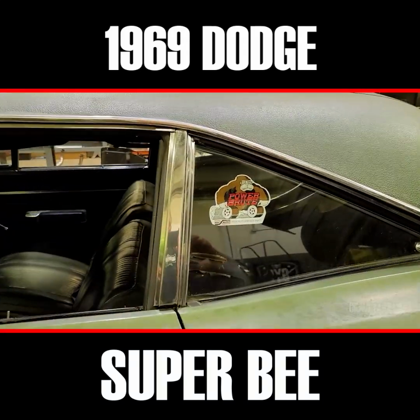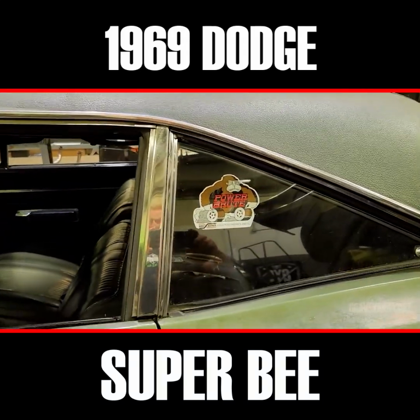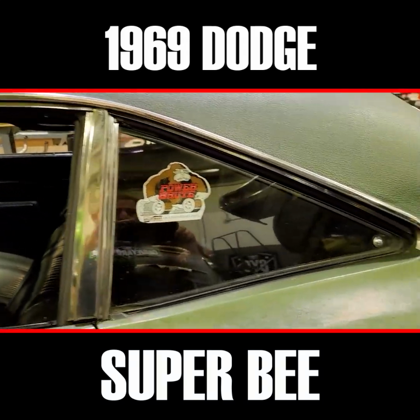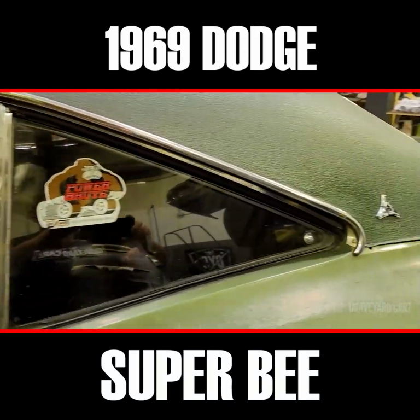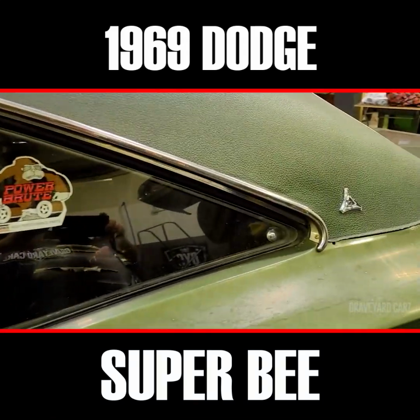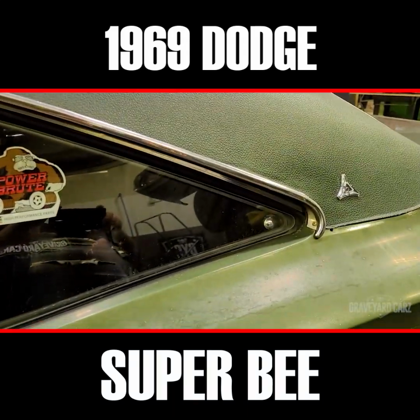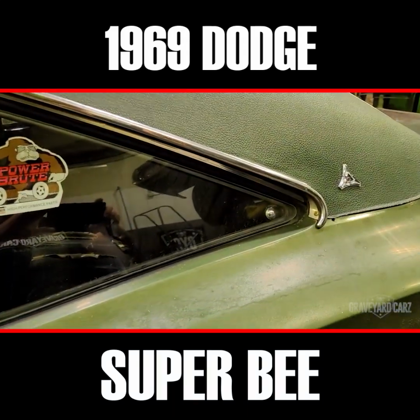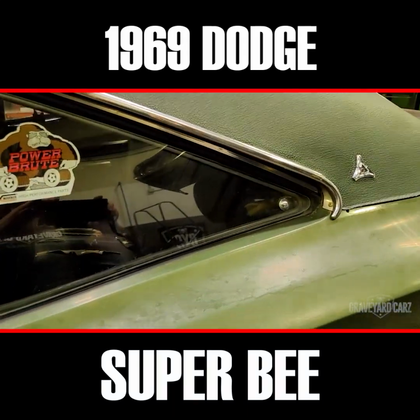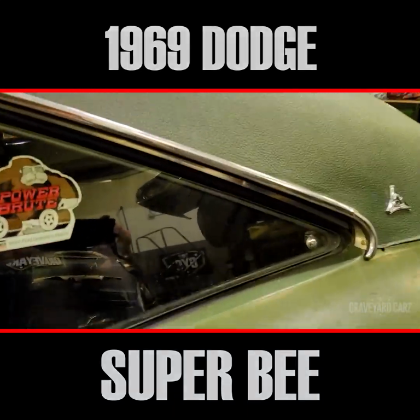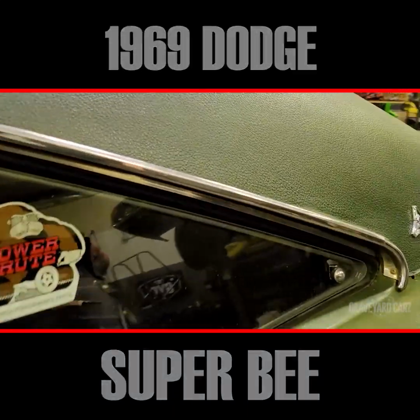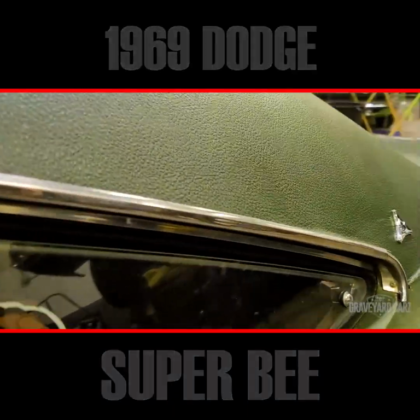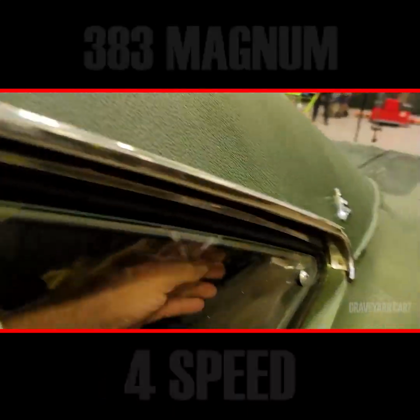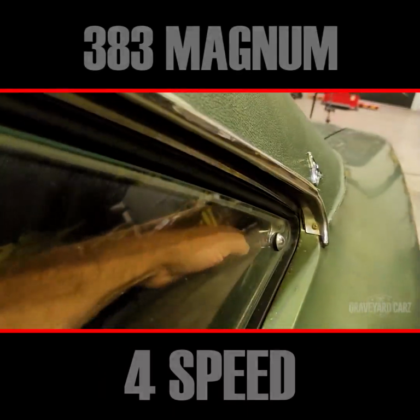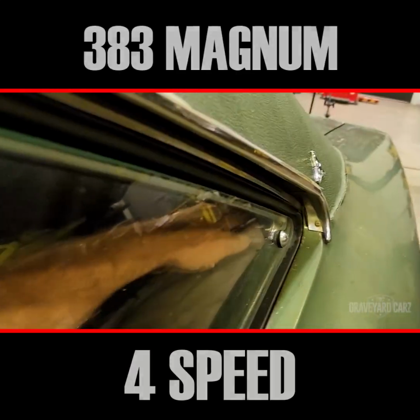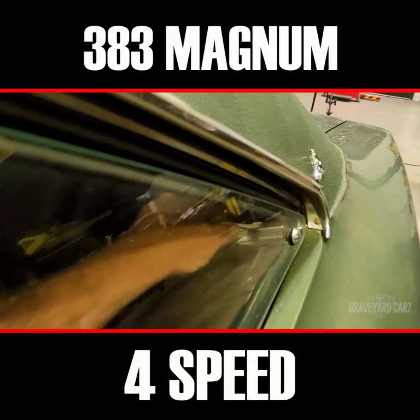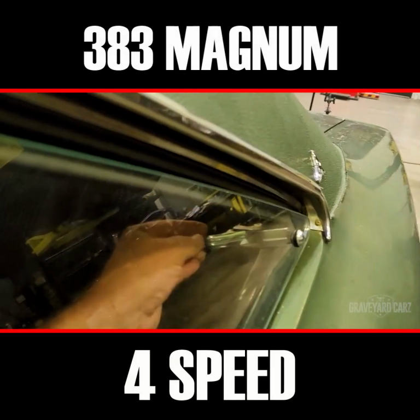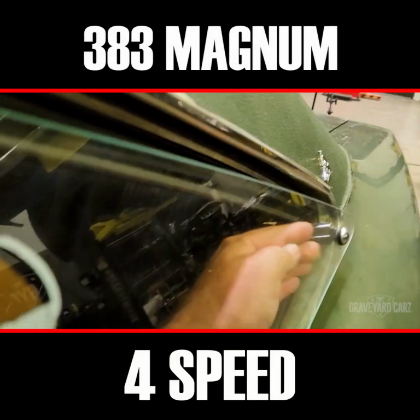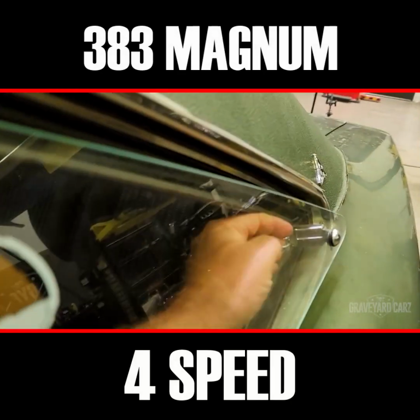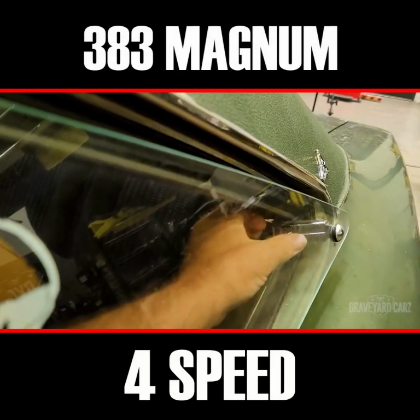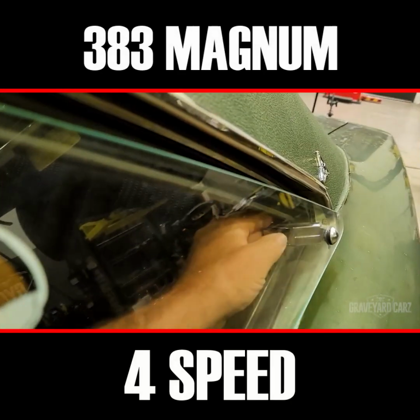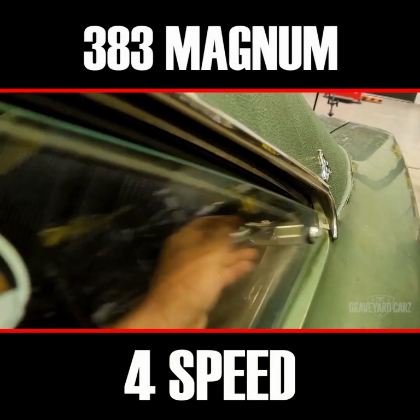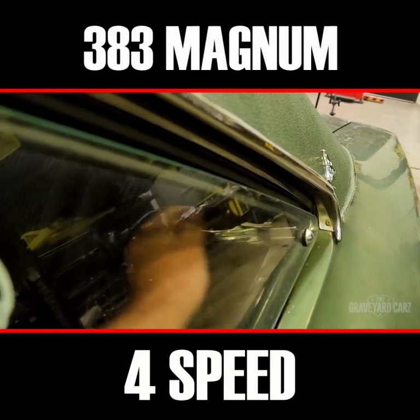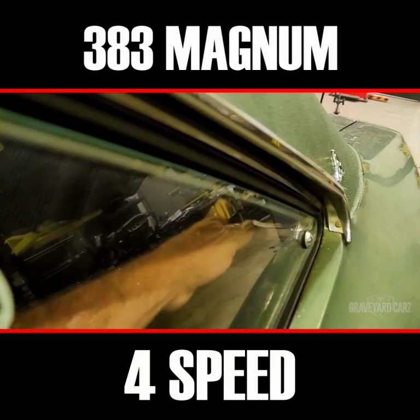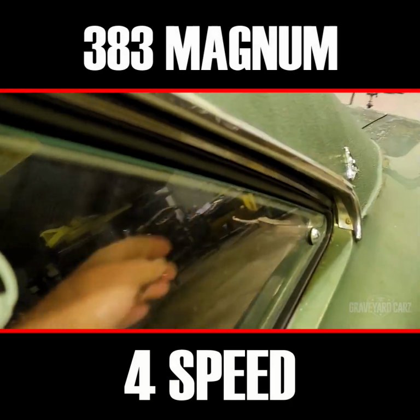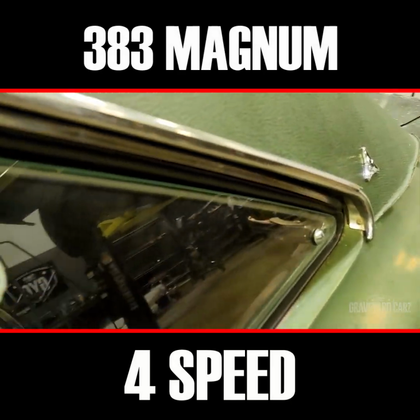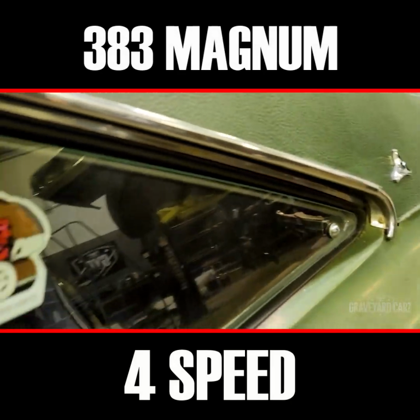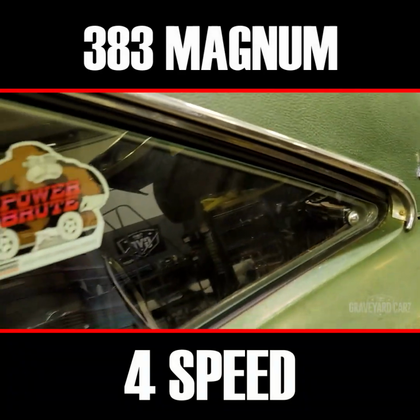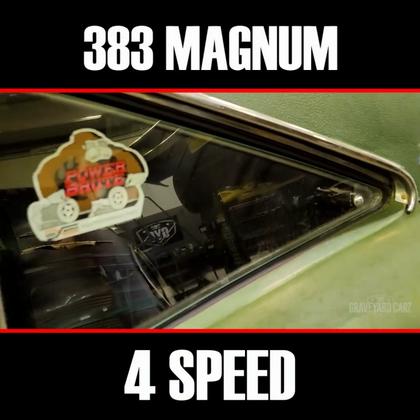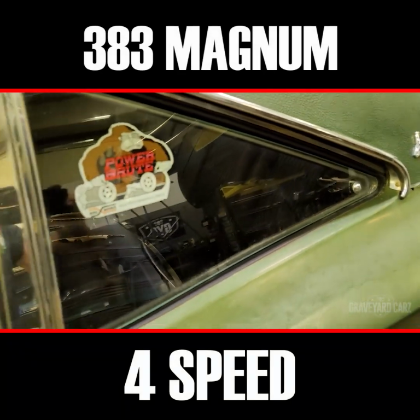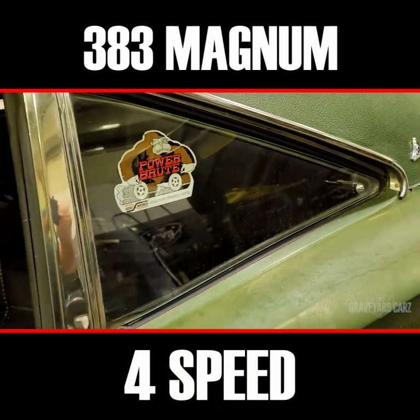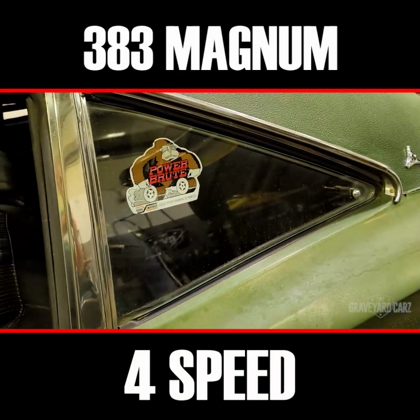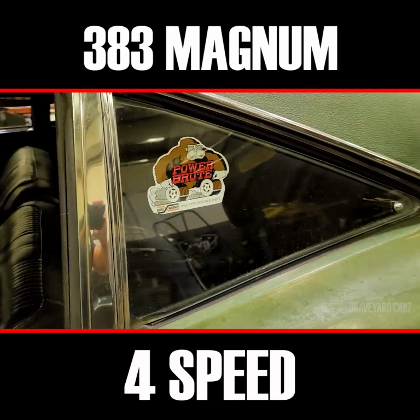Here's the post with the kick-out back windows. See that right there? Pop that bad boy out — that's the difference between a hard top and a post. If it was a hard top, they'd roll down.